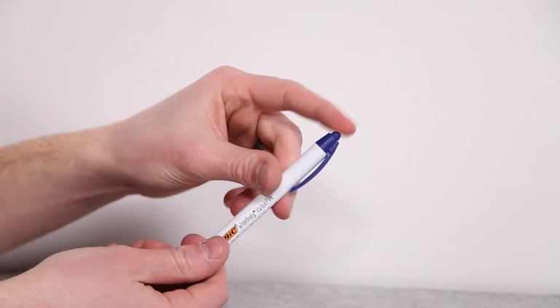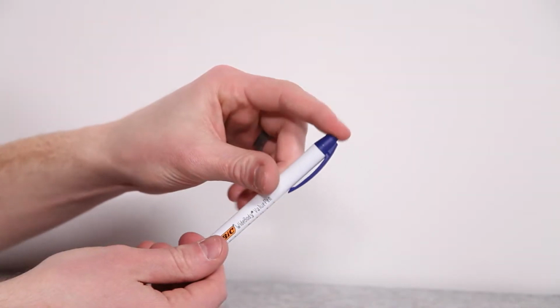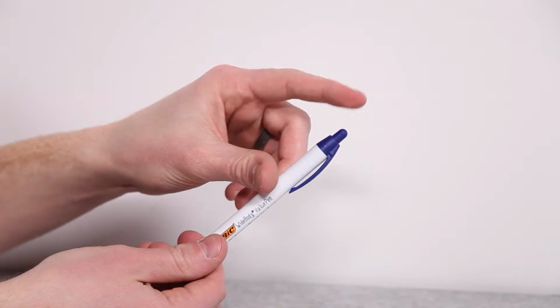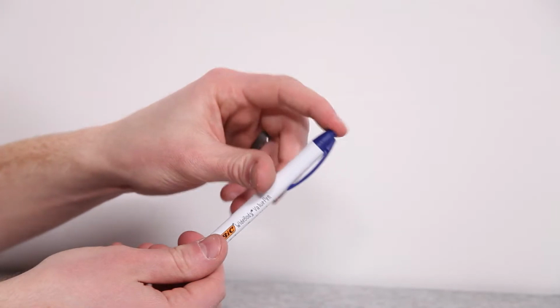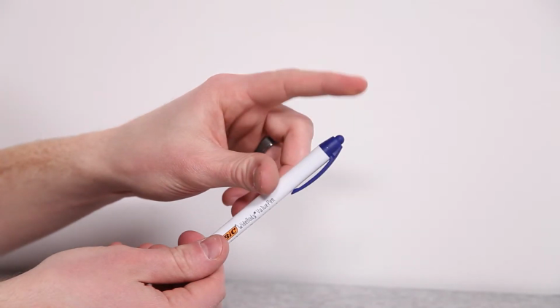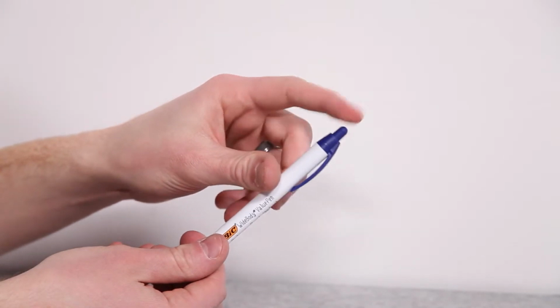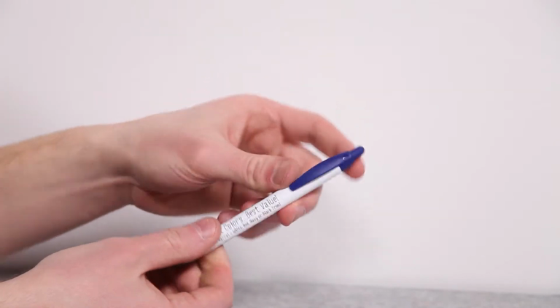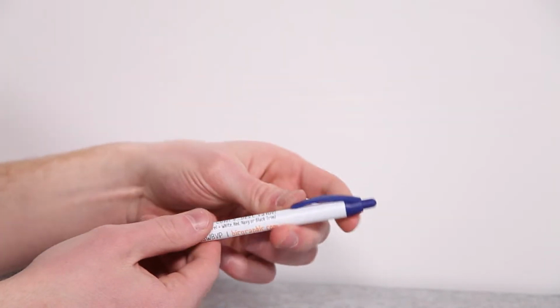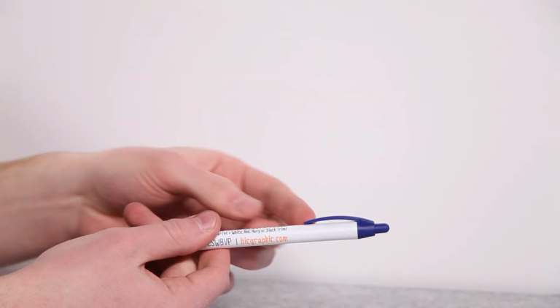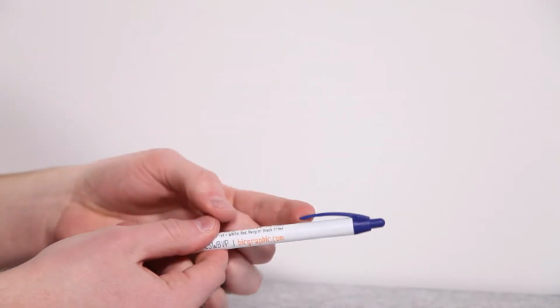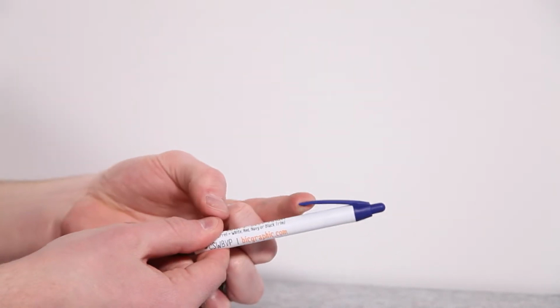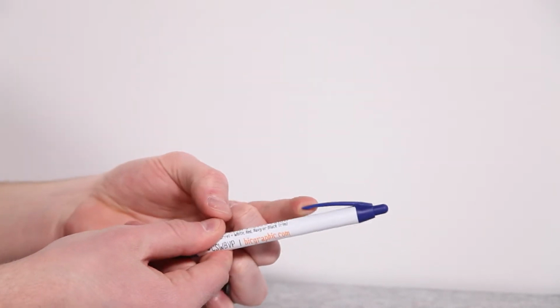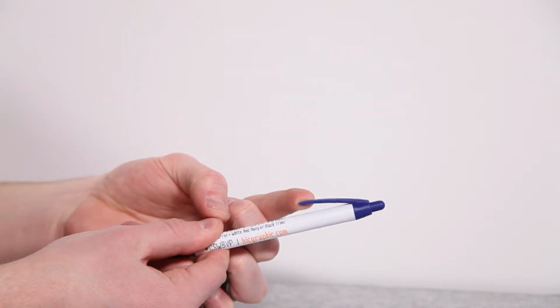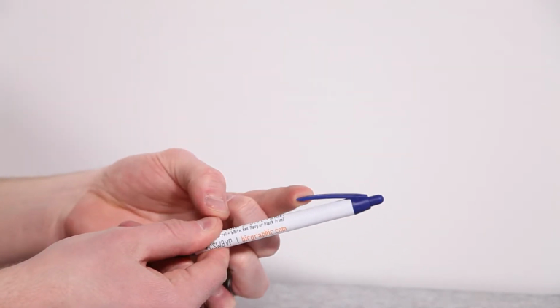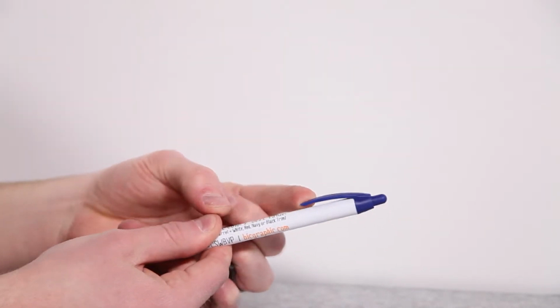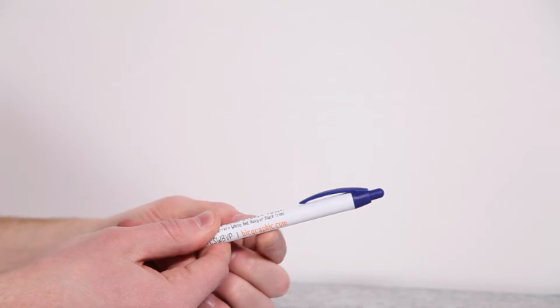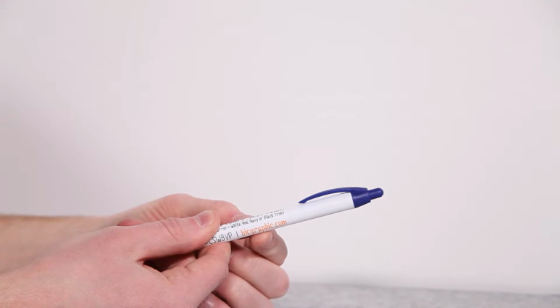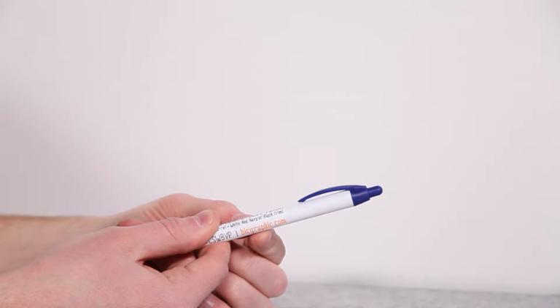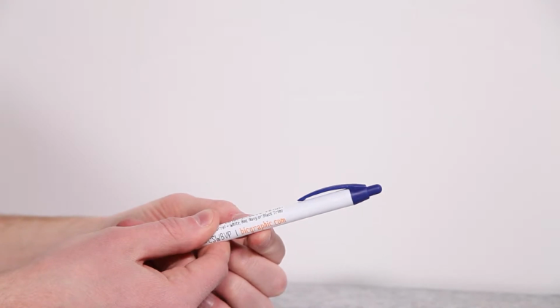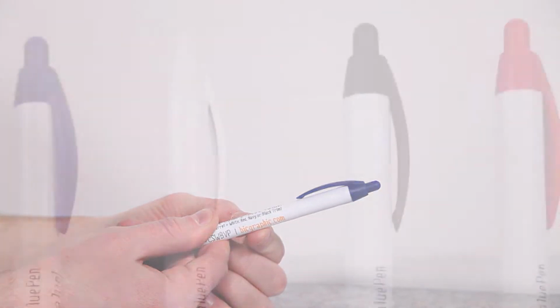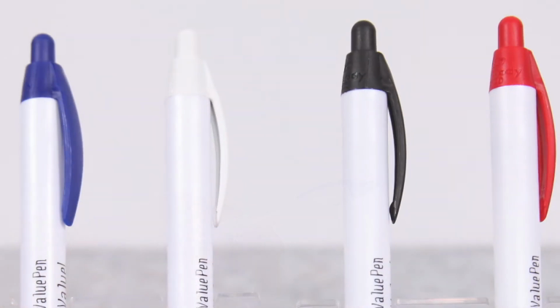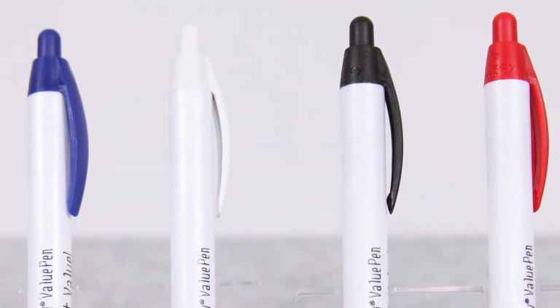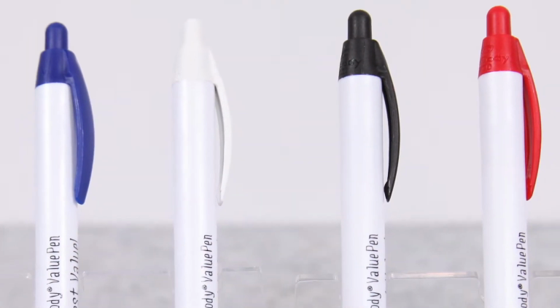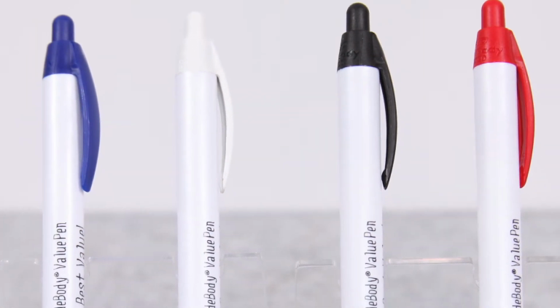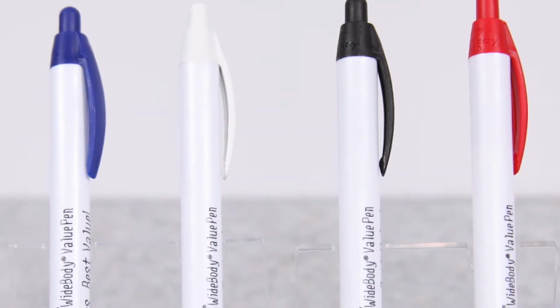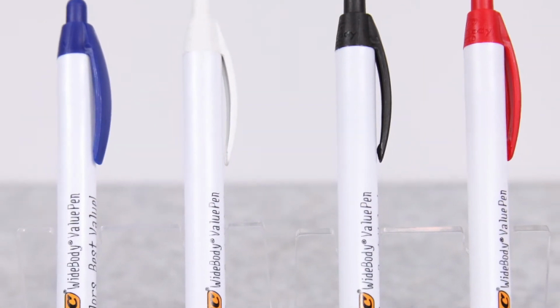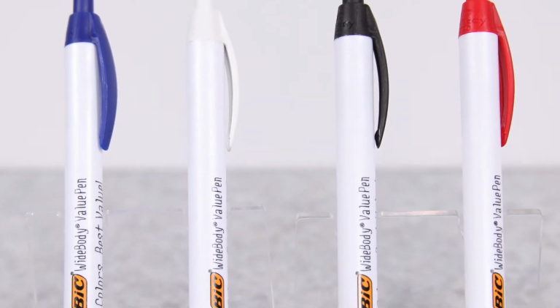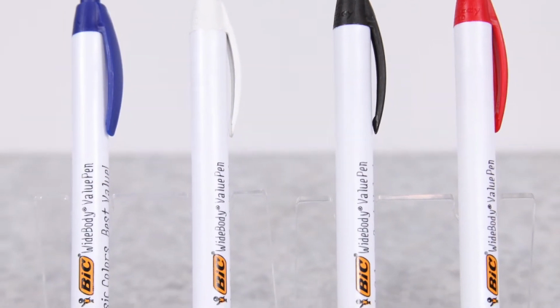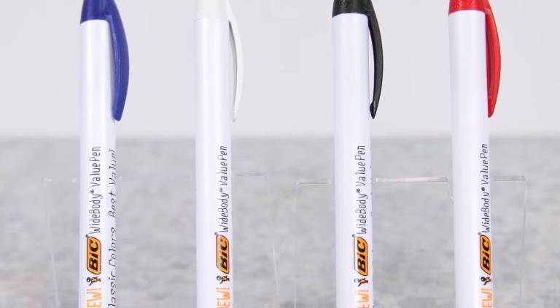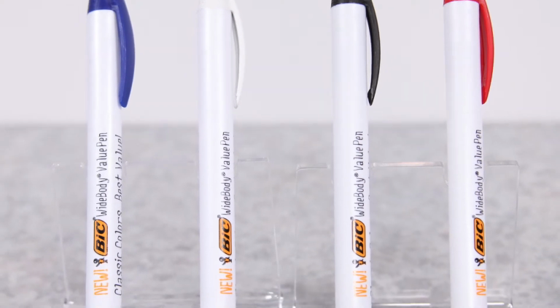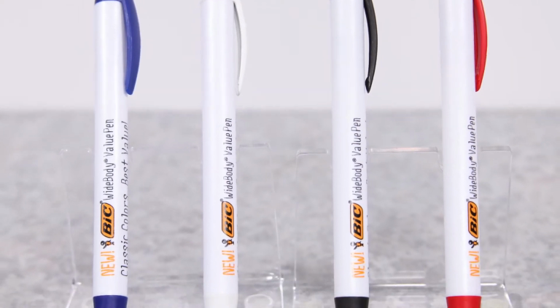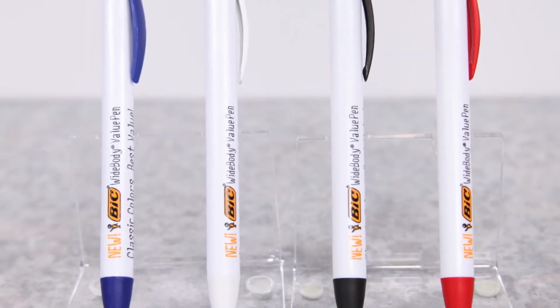The quality plunger action and durable clip will ensure your promotional product lasts a long time, giving you plenty of repeat exposure. Plus, you can choose from different available colors to match it perfectly to your event or brand theme.